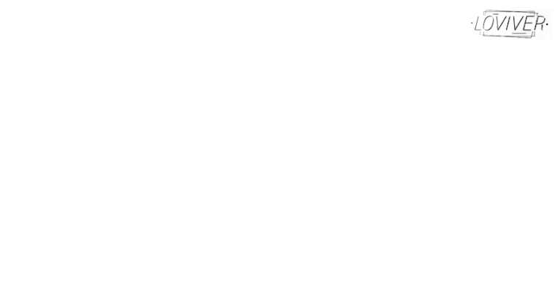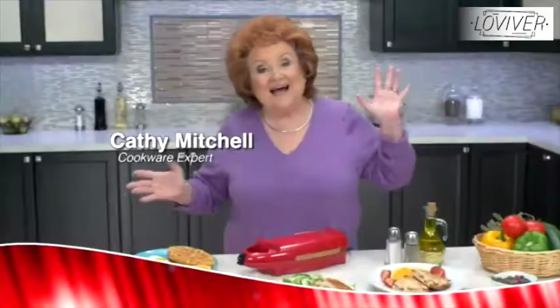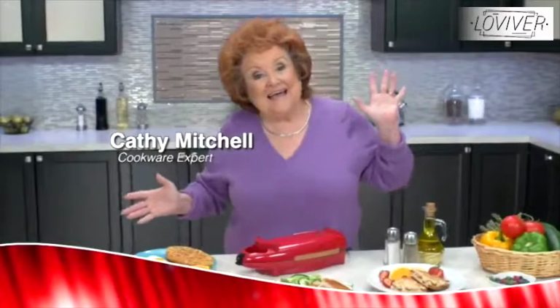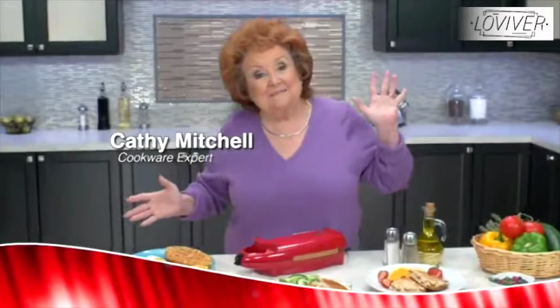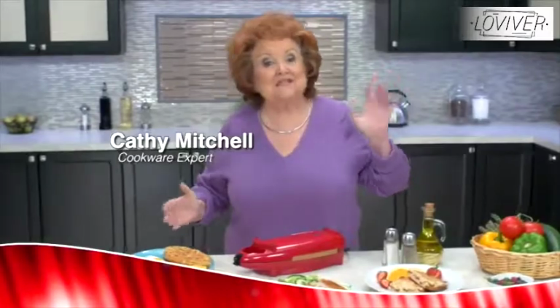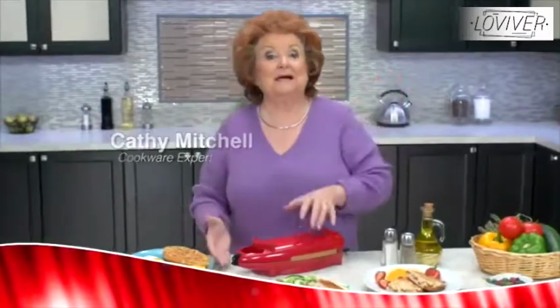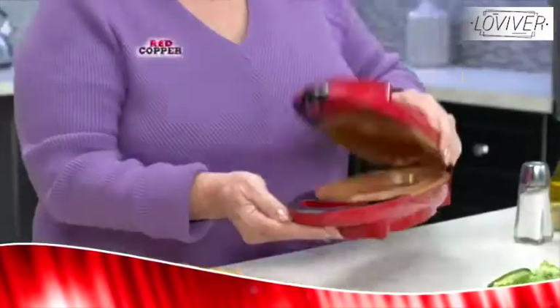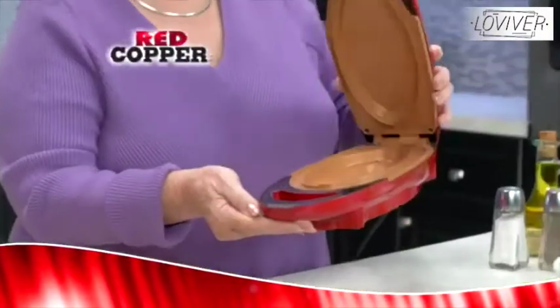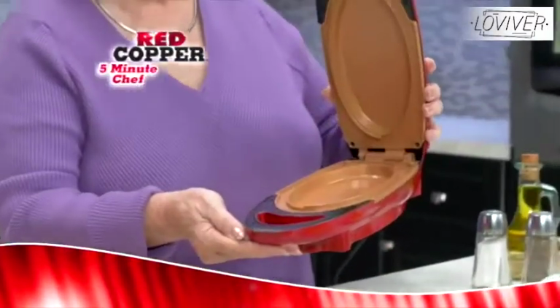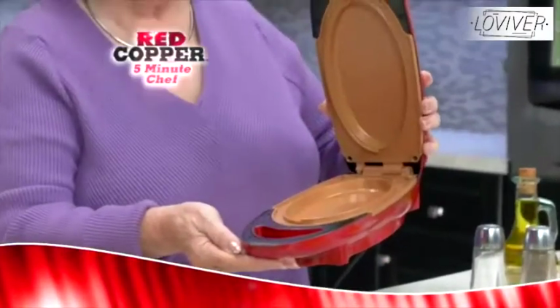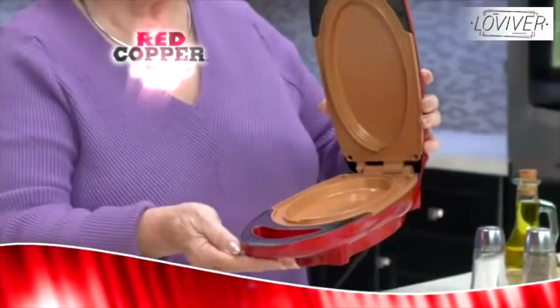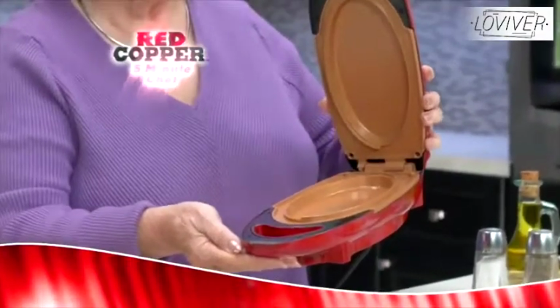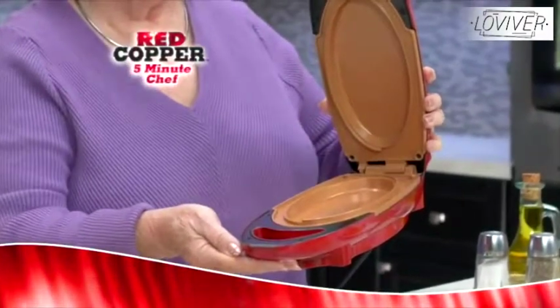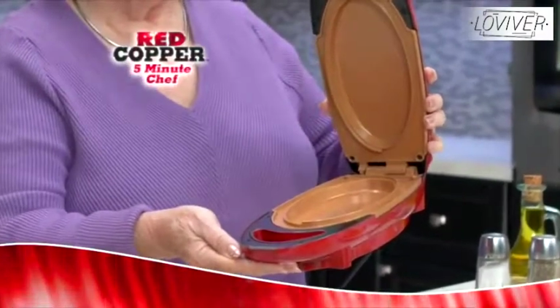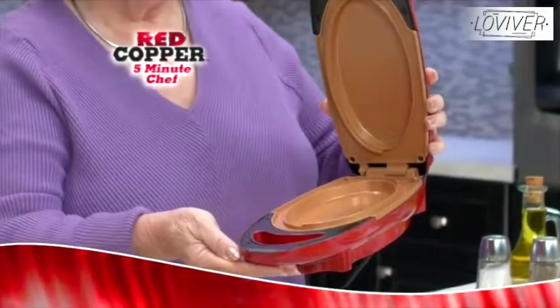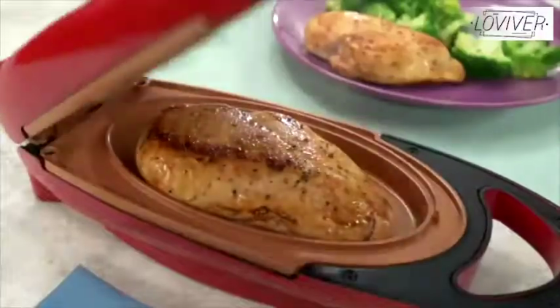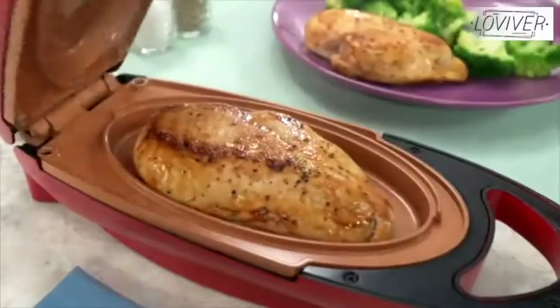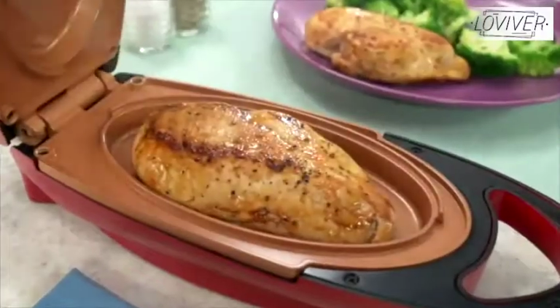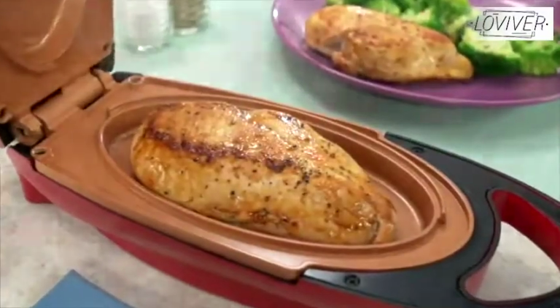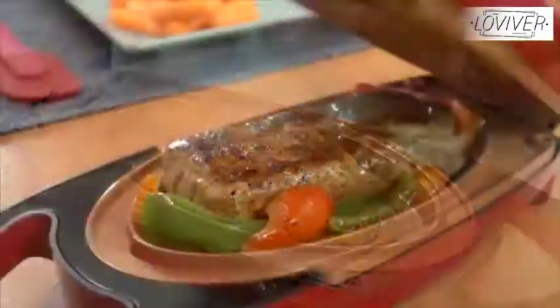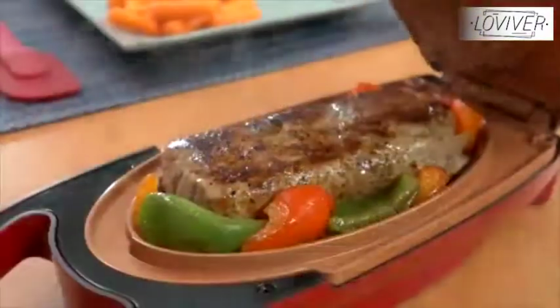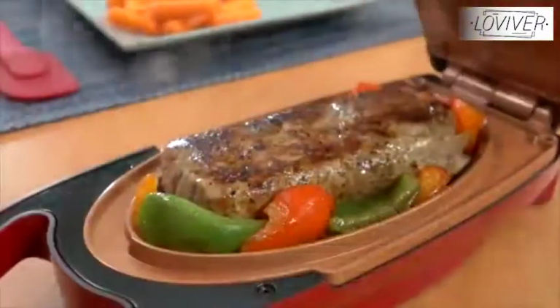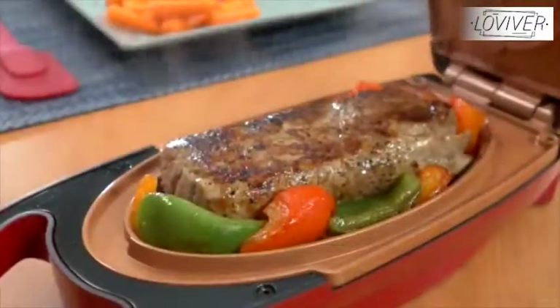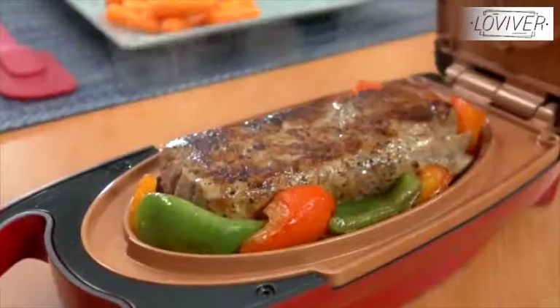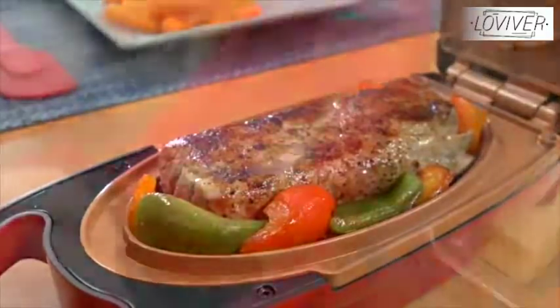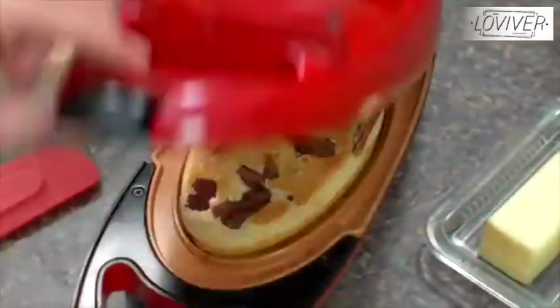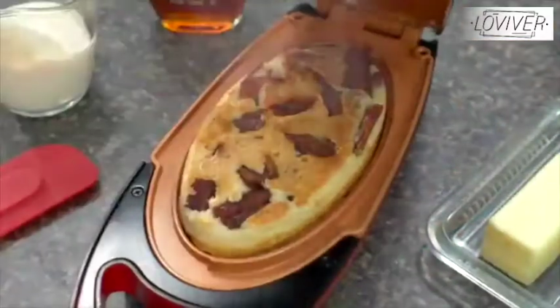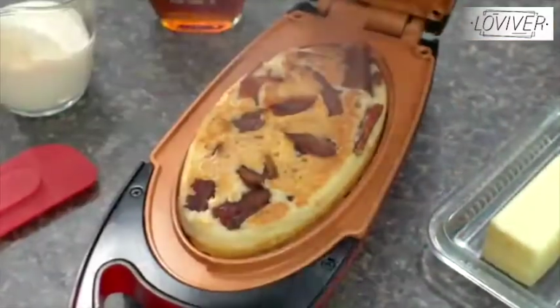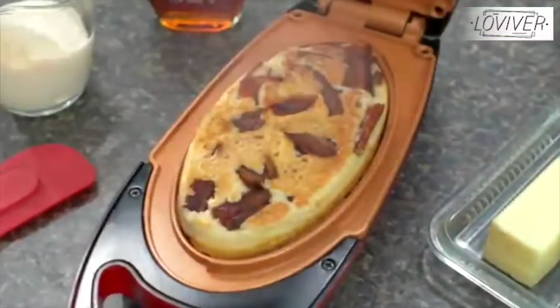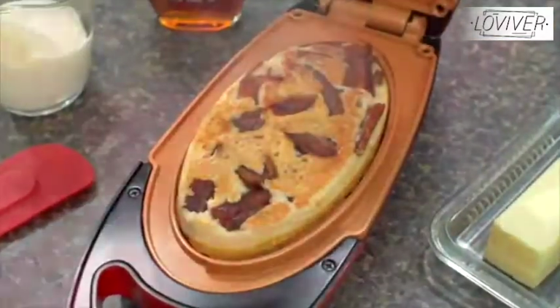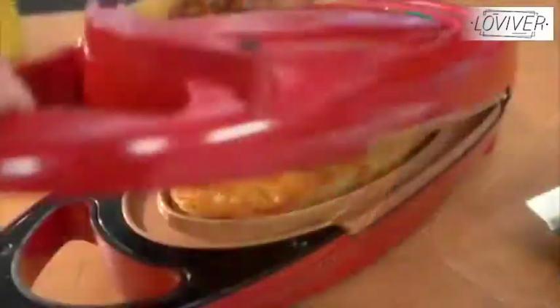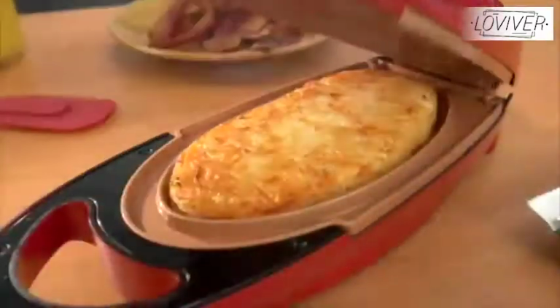Hi, Kathy Mitchell here with my new Red Copper 5-Minute Chef. You're gonna love the way this kitchen wonder makes delicious home-cooked food in a flash.